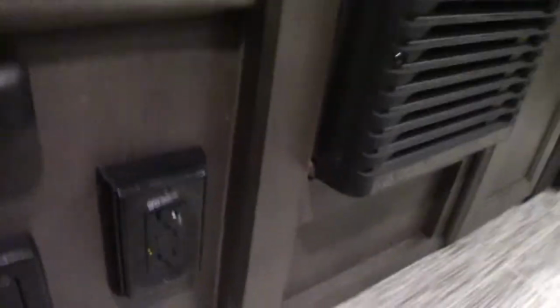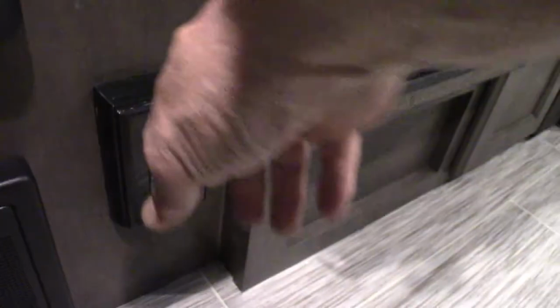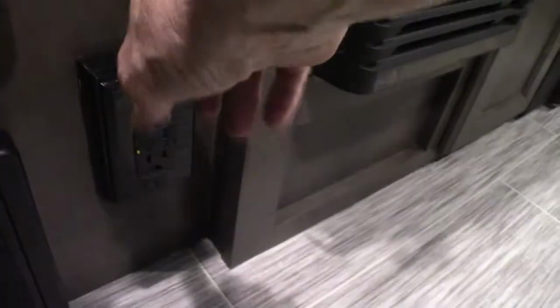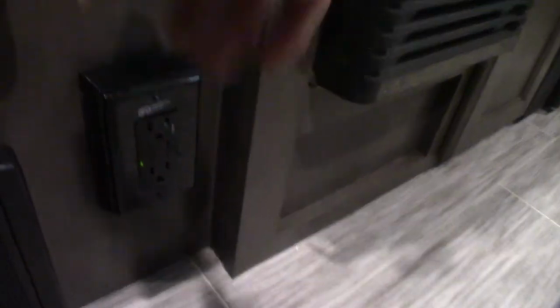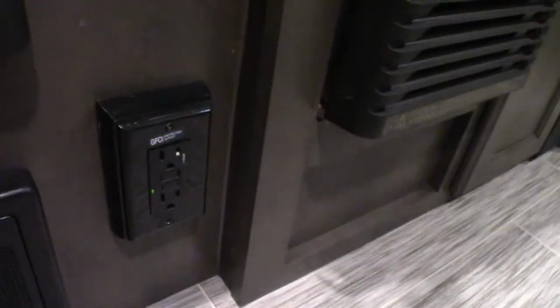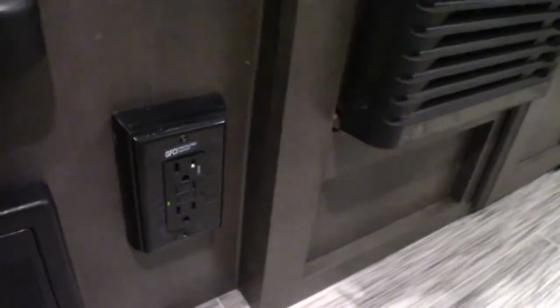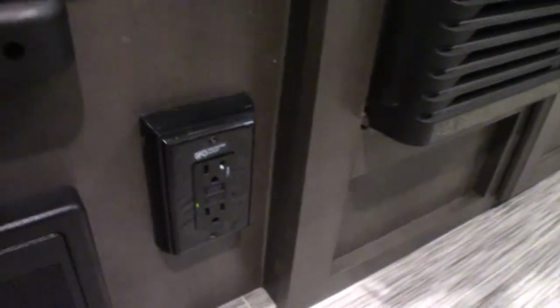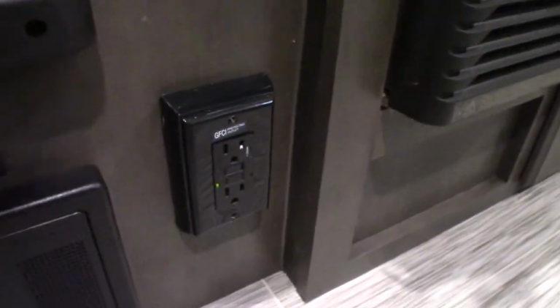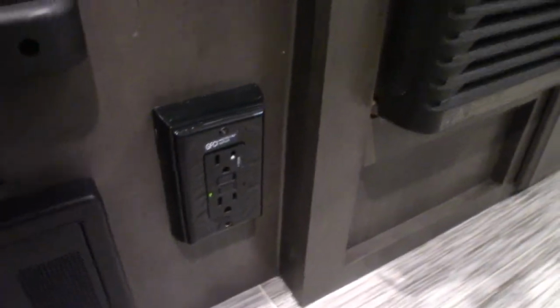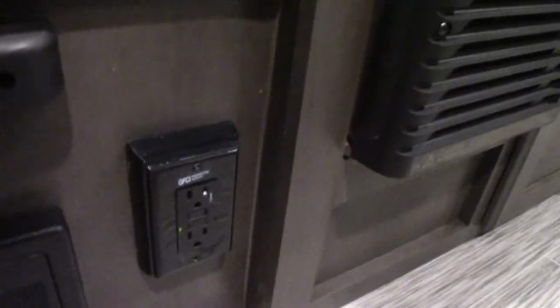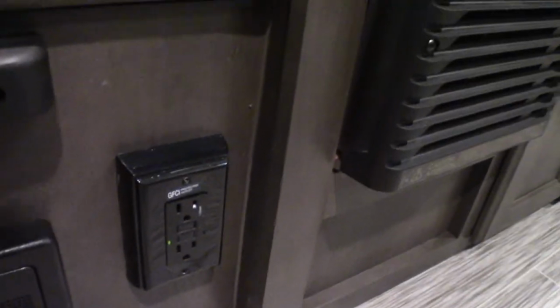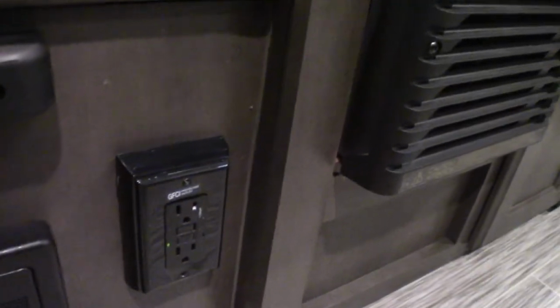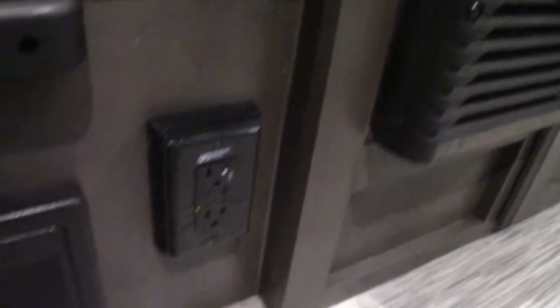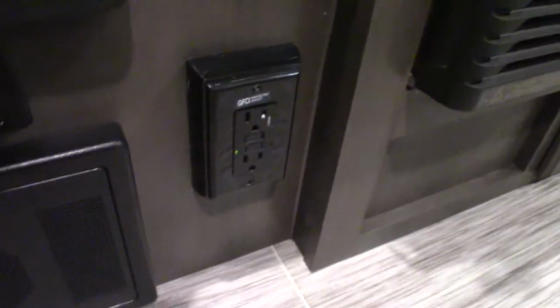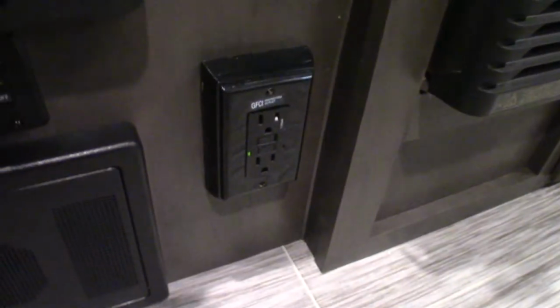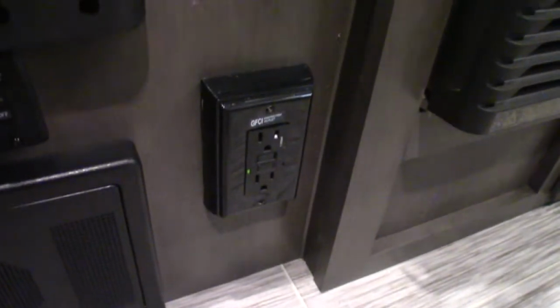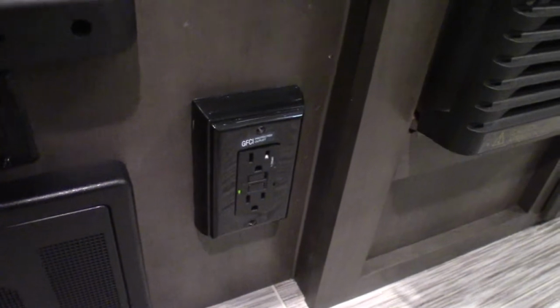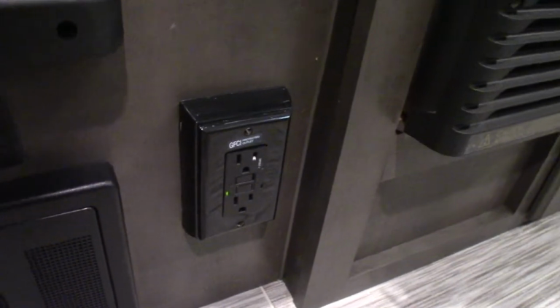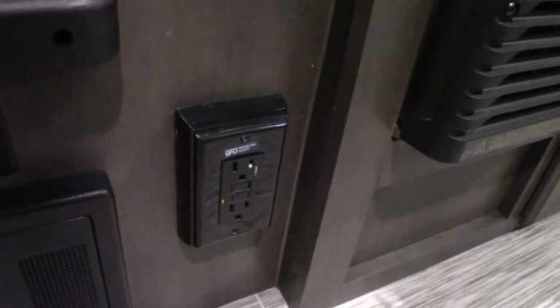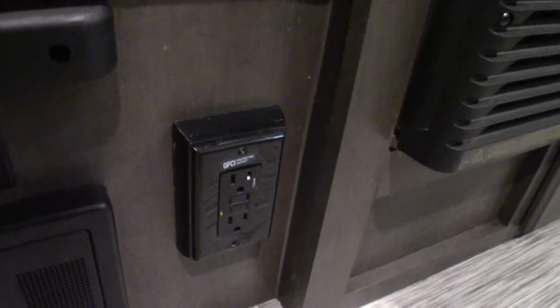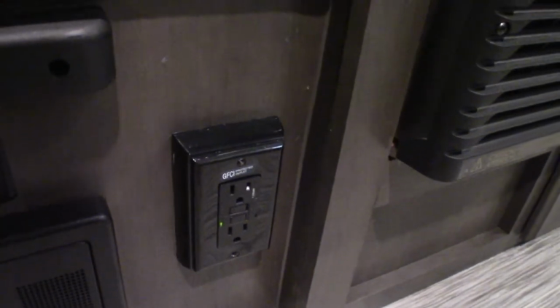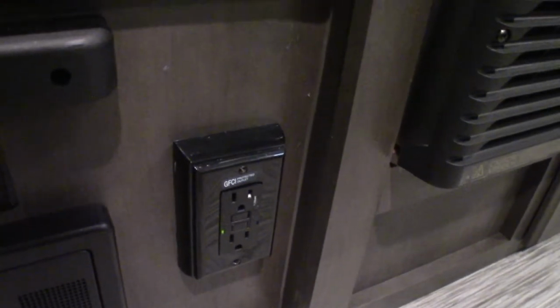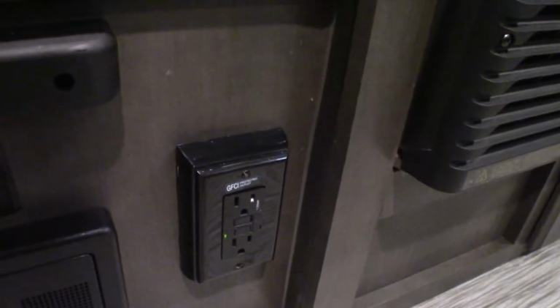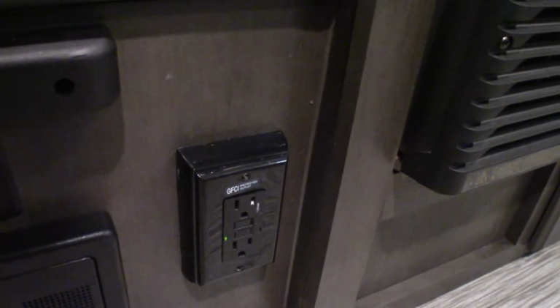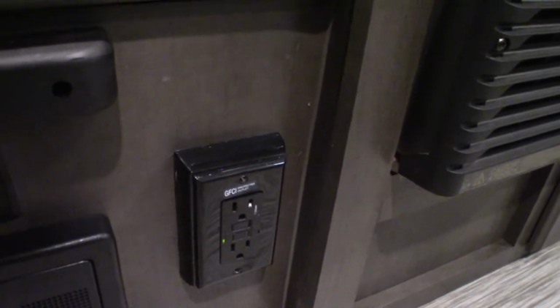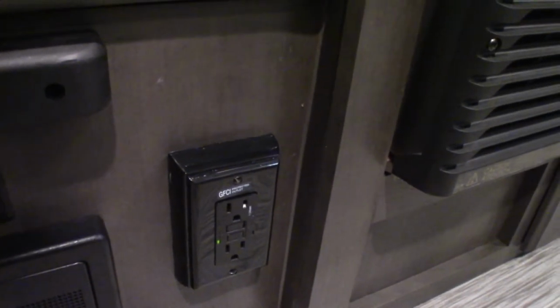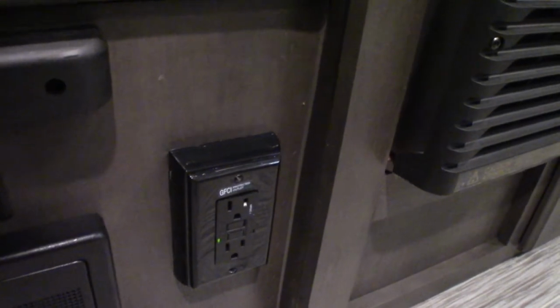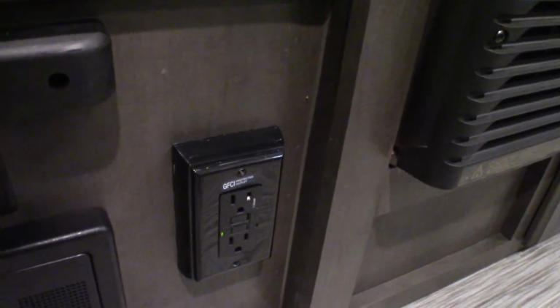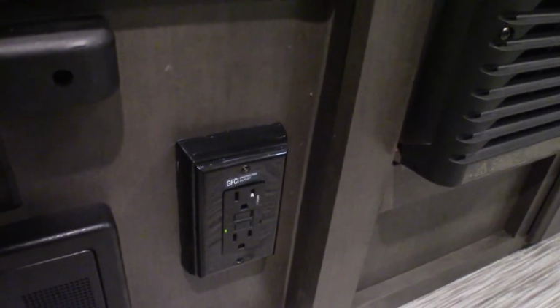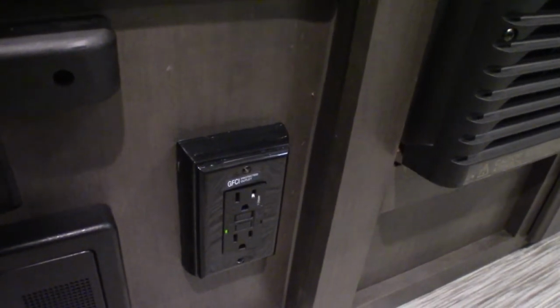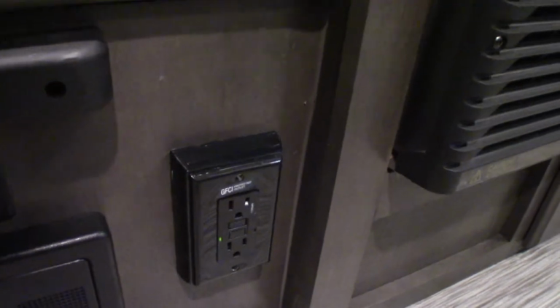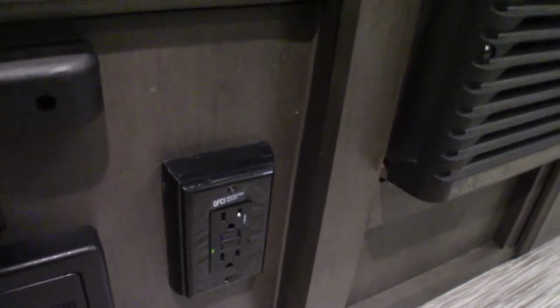This is a GFCI here. All the plugs in this trailer, including the one on the outside, are wired to this GFCI. So if you're using something outside and it pops, you come in here to reset it.